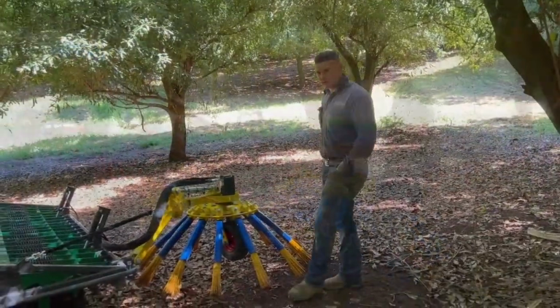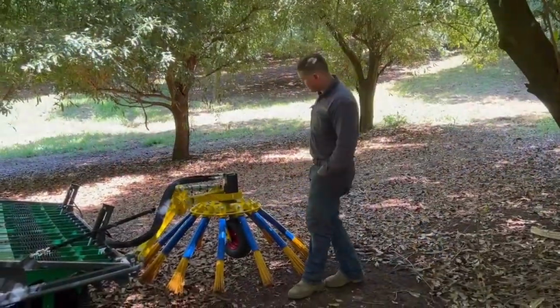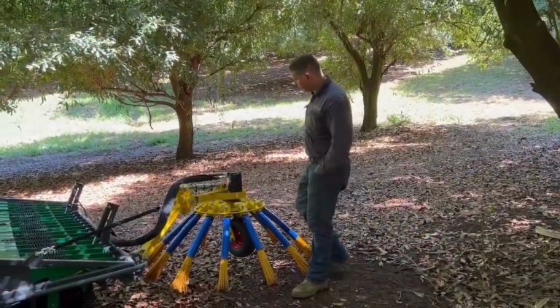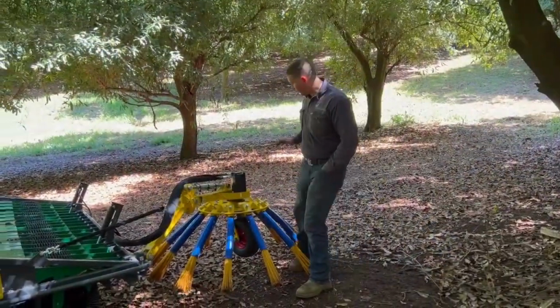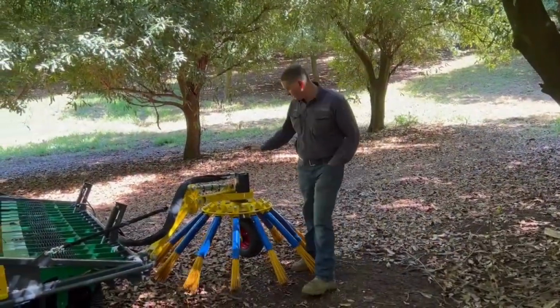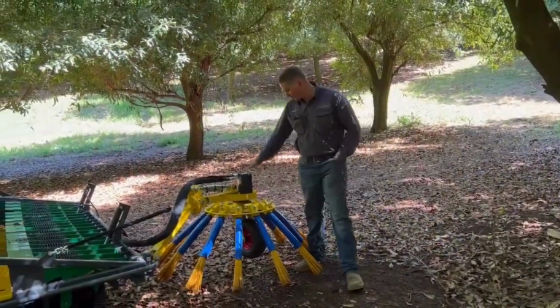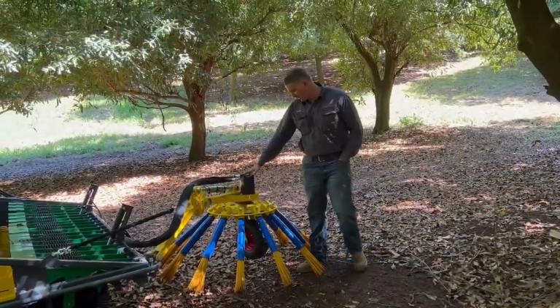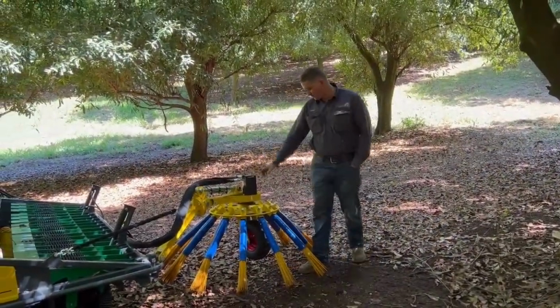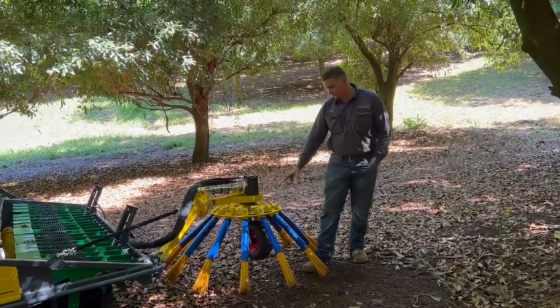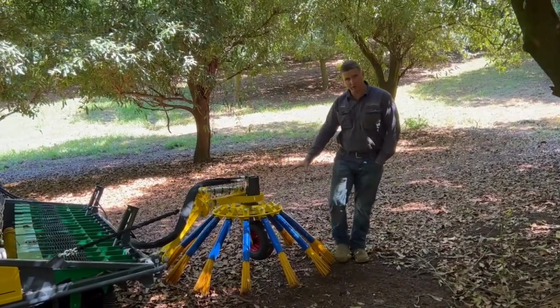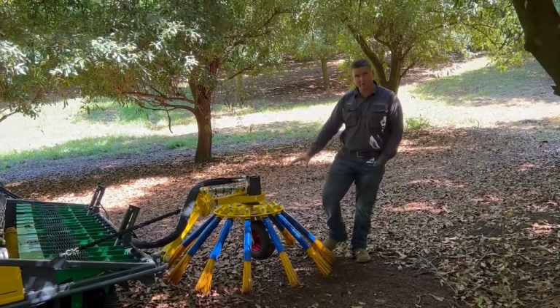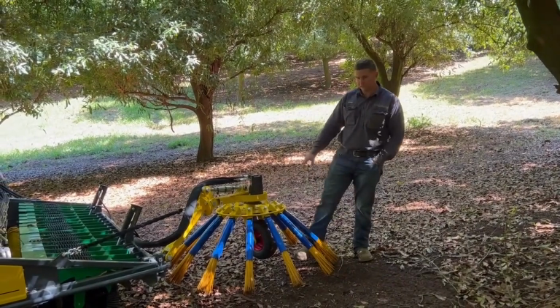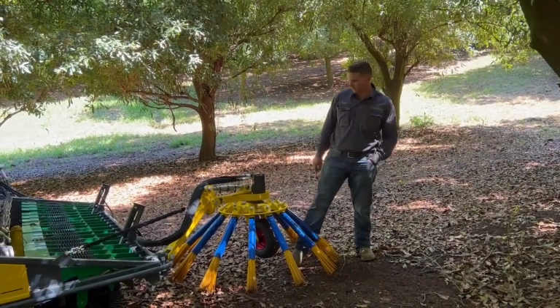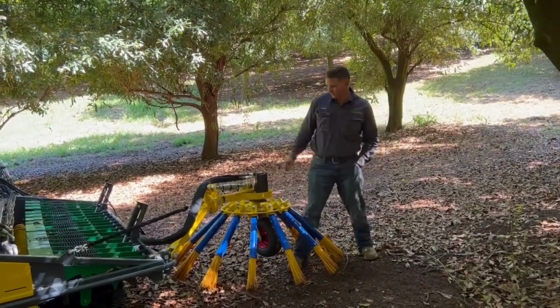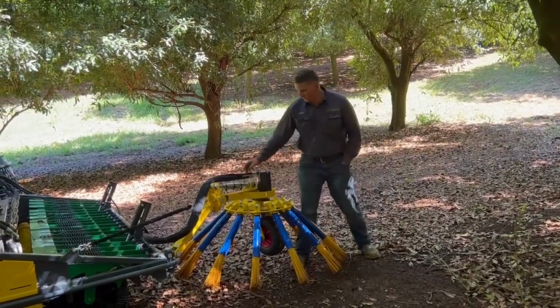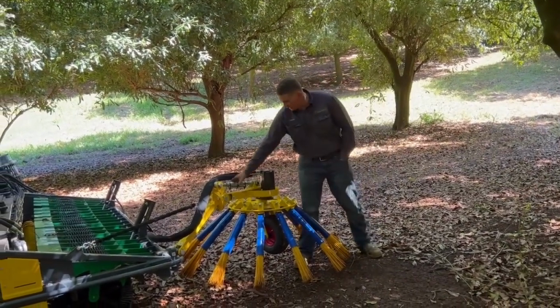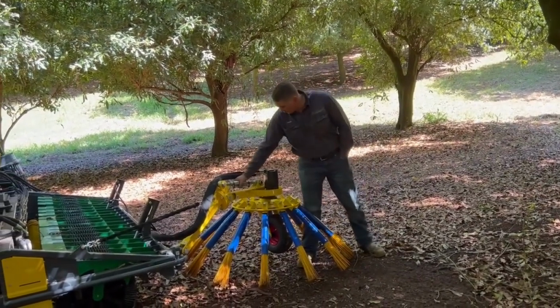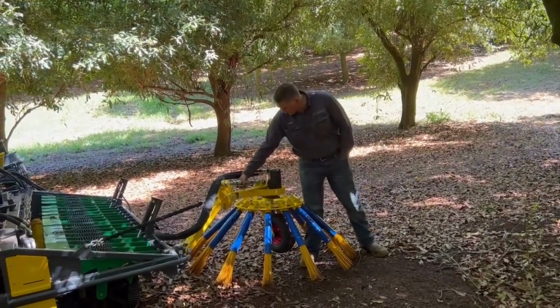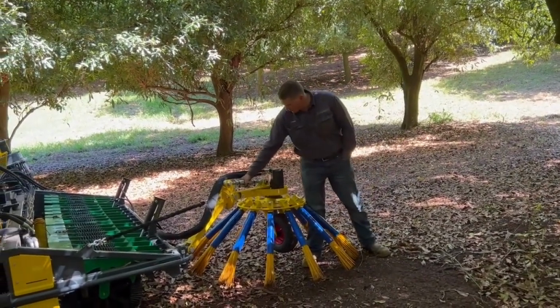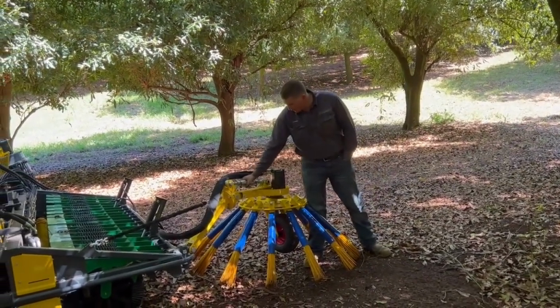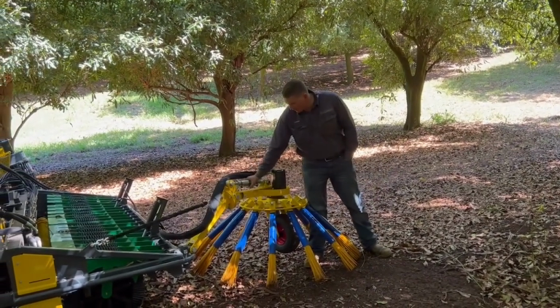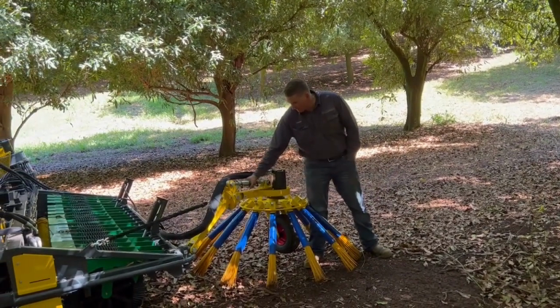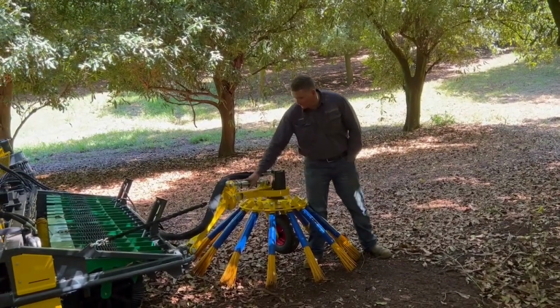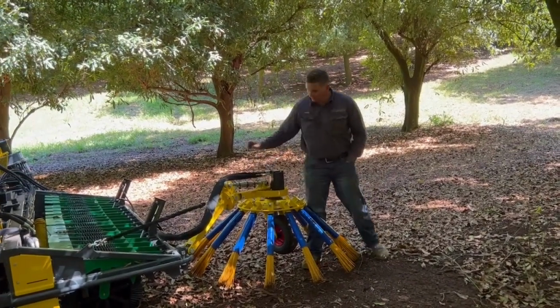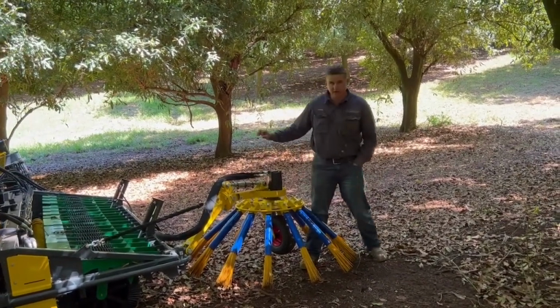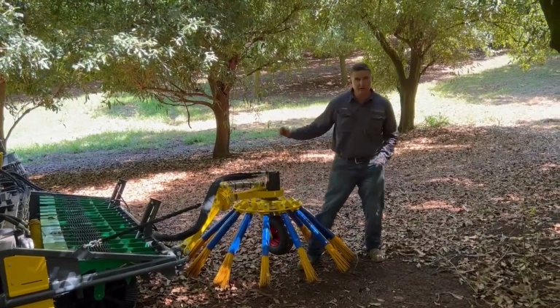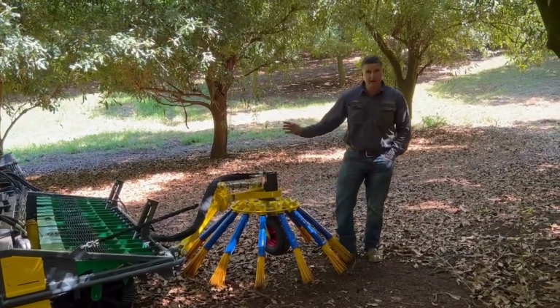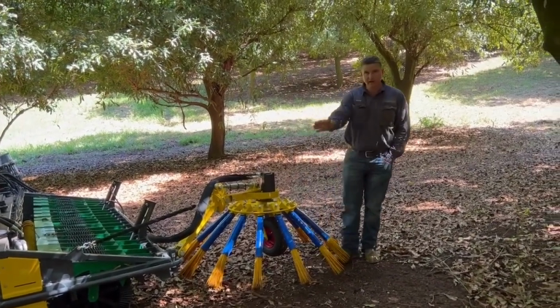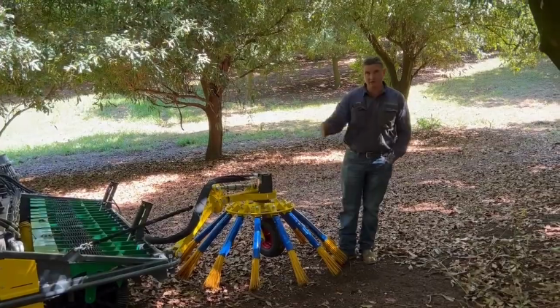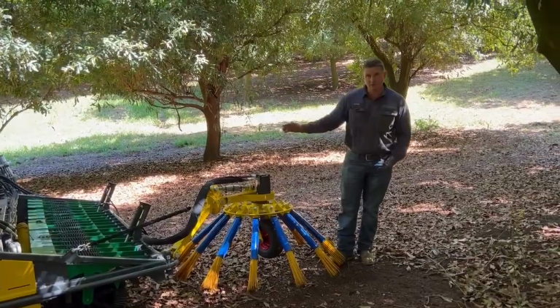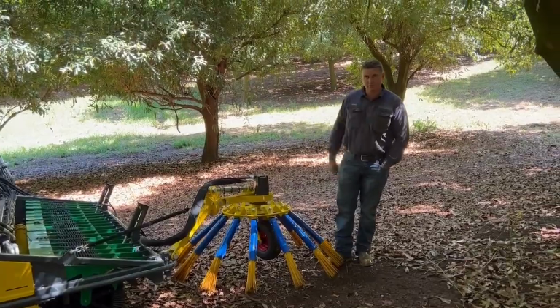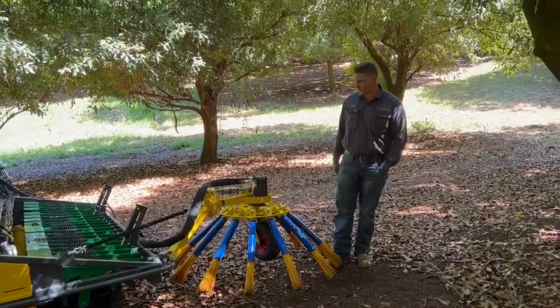This is our hydraulic sweeper, runs 12 brushes, very easy to adjust on the fly, and has hydraulic in and out deploy.